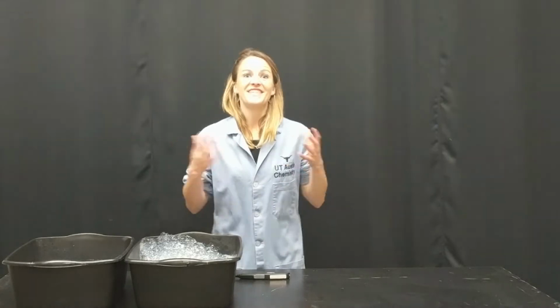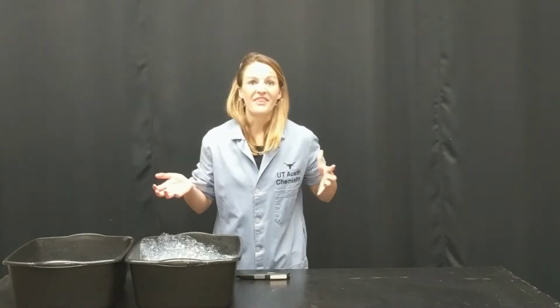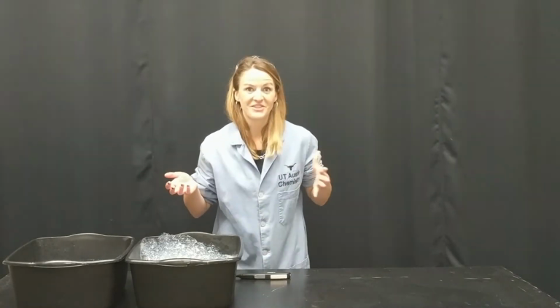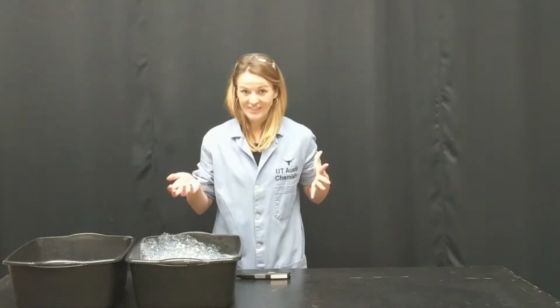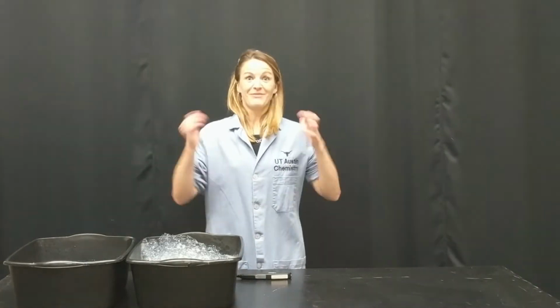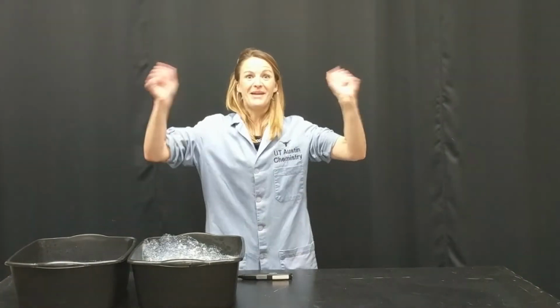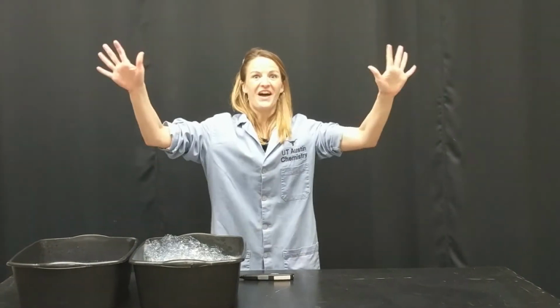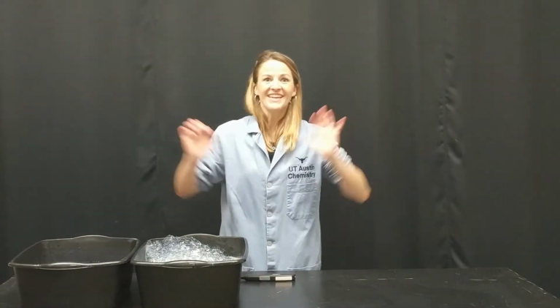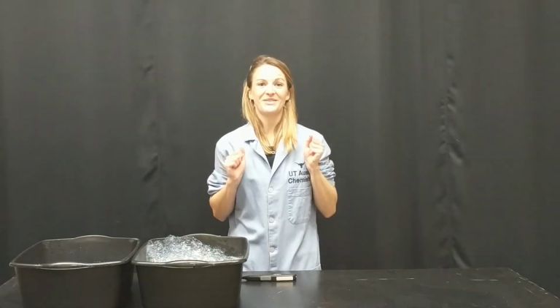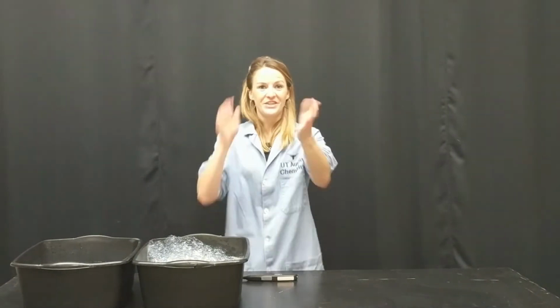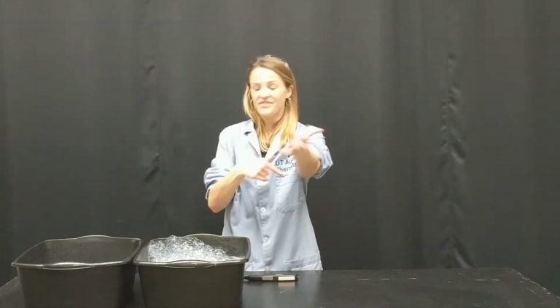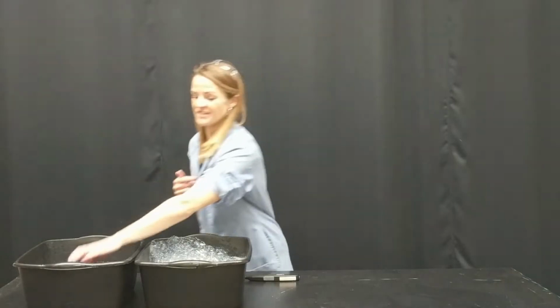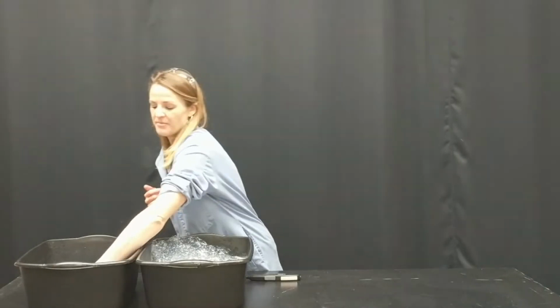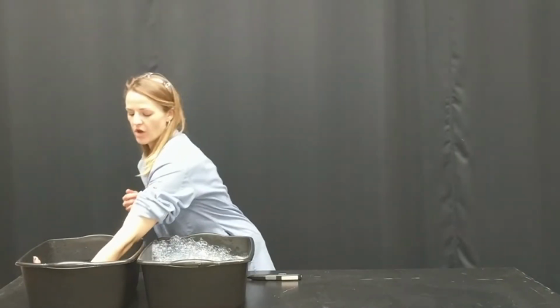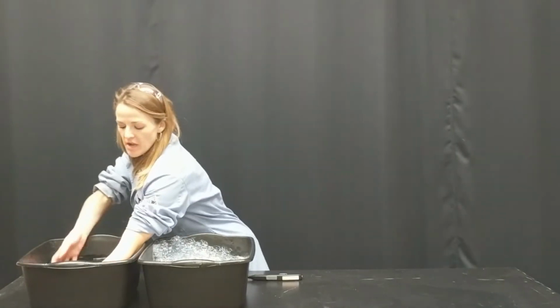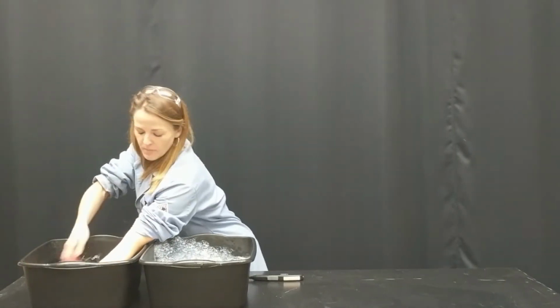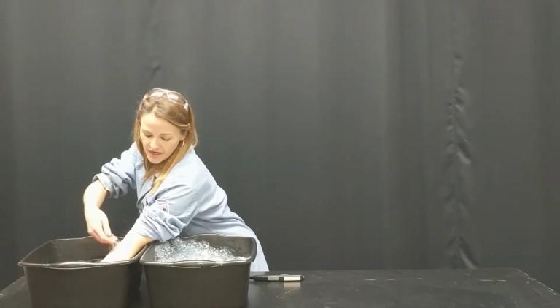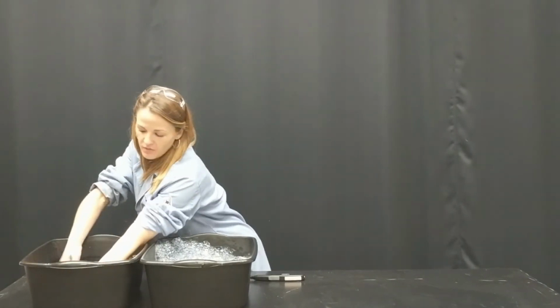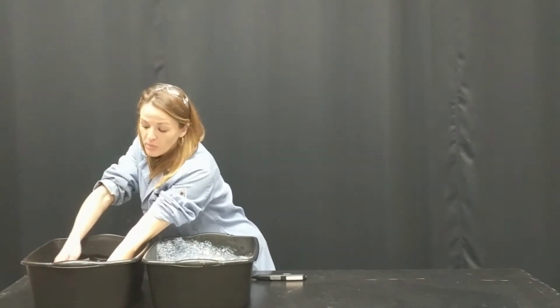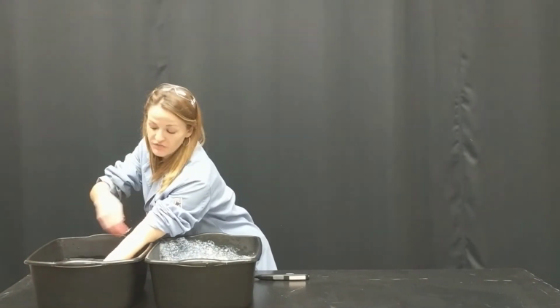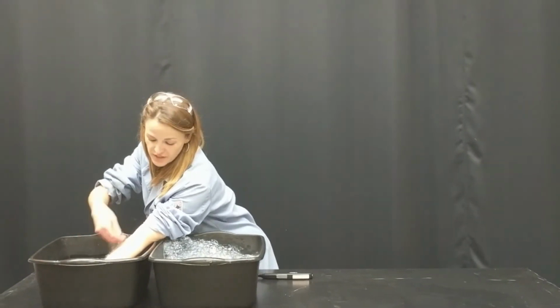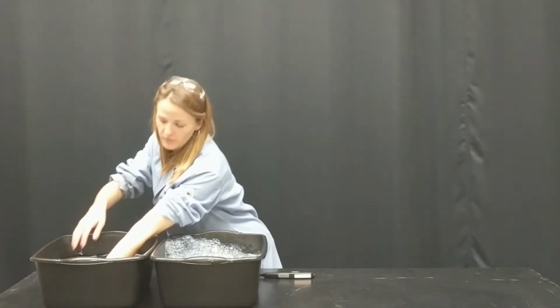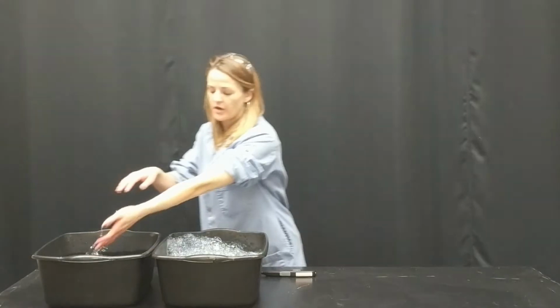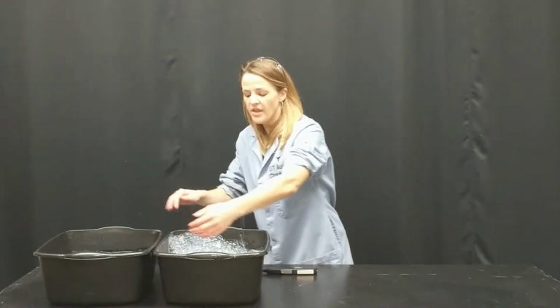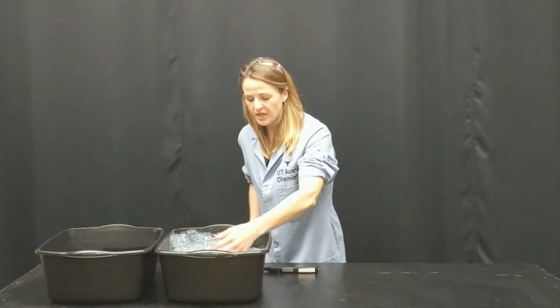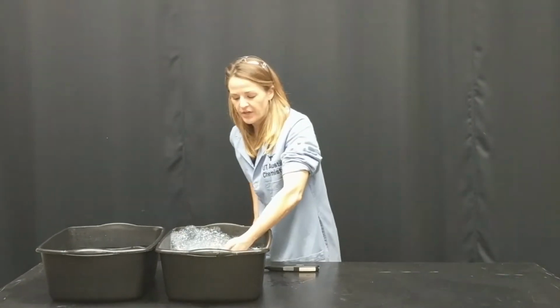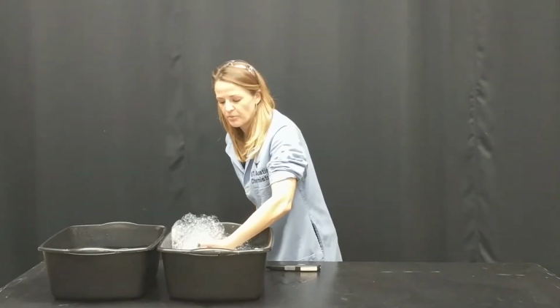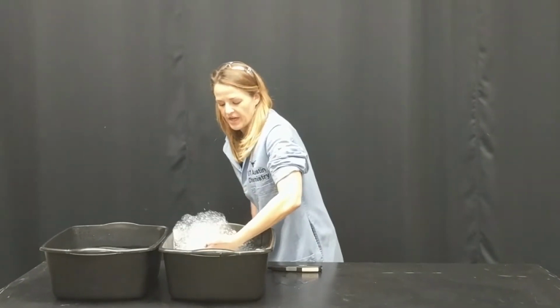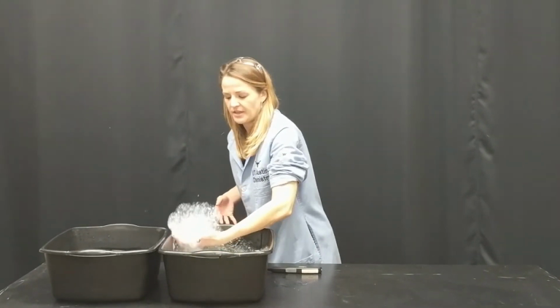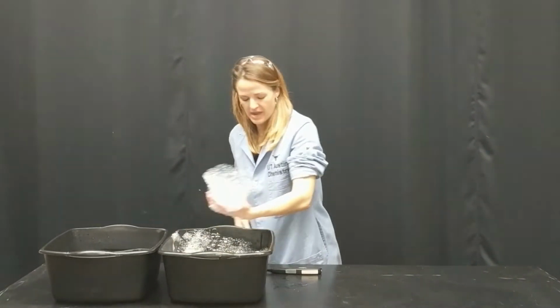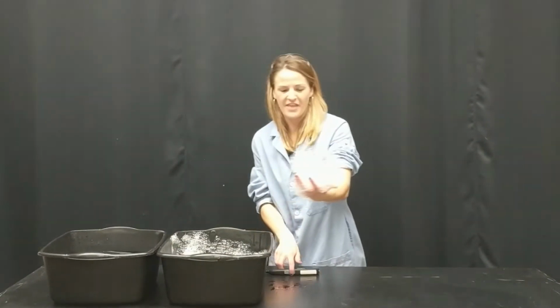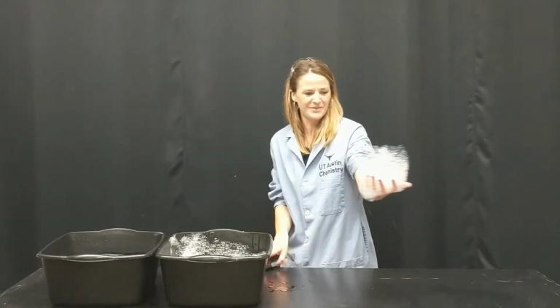This is our methane bubbles demonstration. I'm going to set myself on fire. My left hand has to go in a bucket of water — I'm going to coat my entire elbow to fingertip with water. Then I'm going to come over here and scoop a nice little amount of methane bubbles.